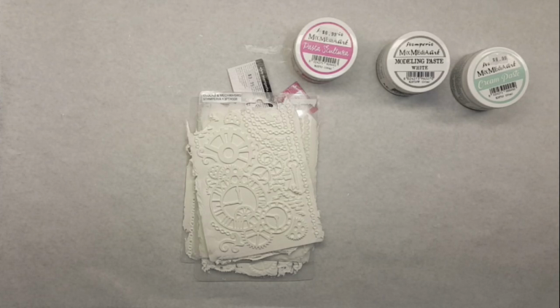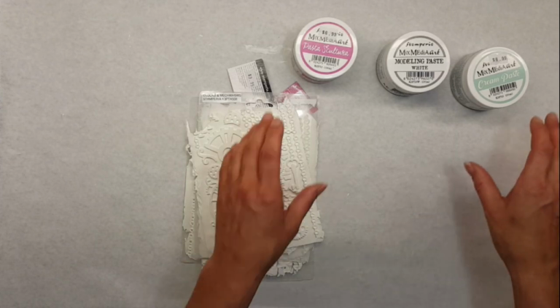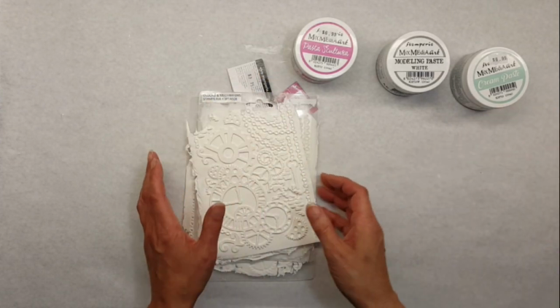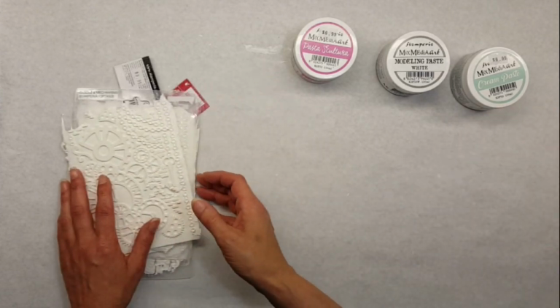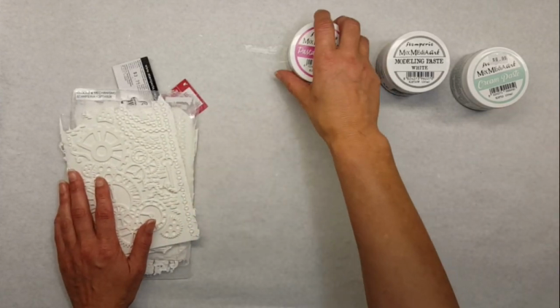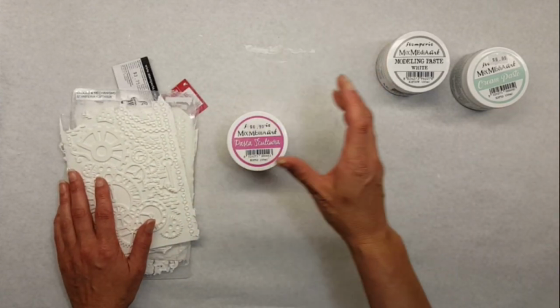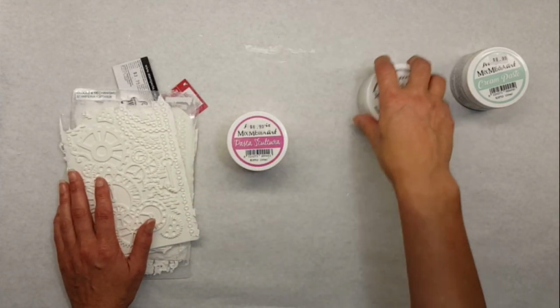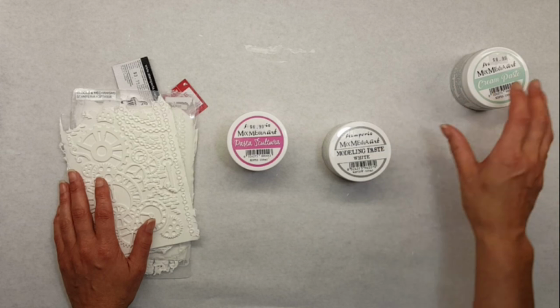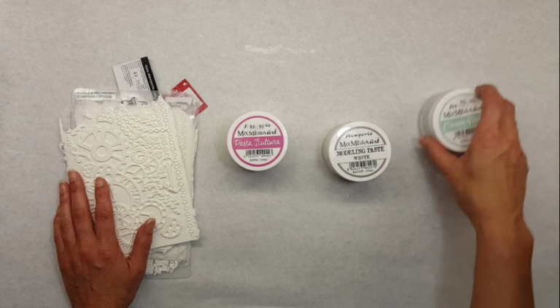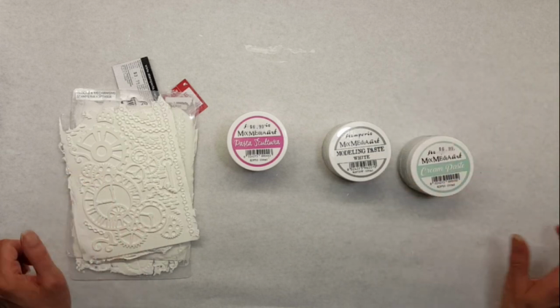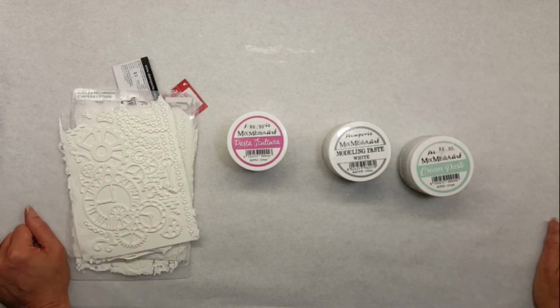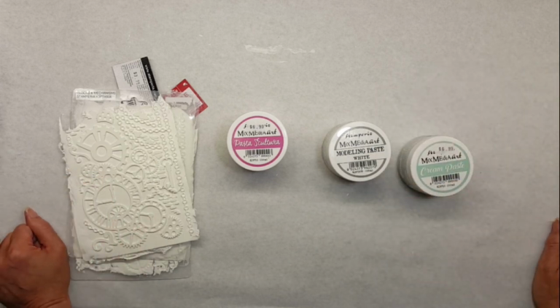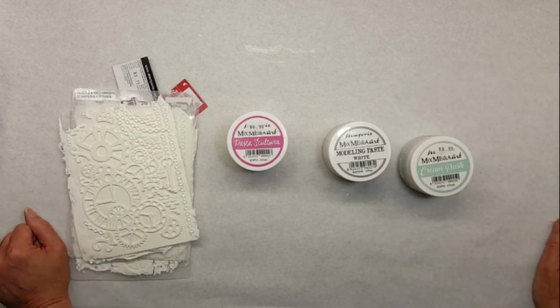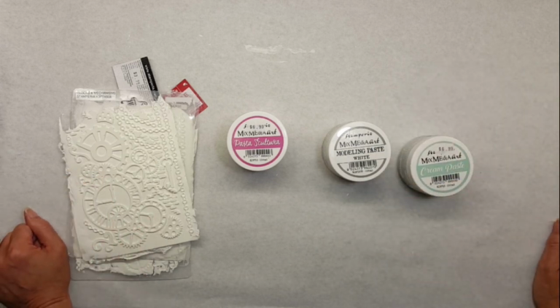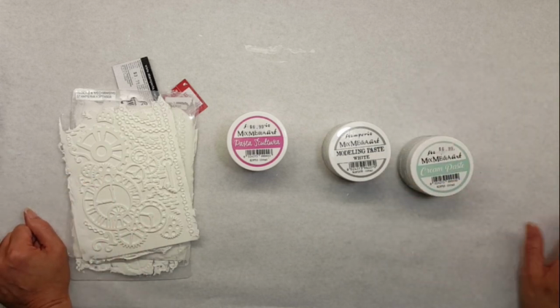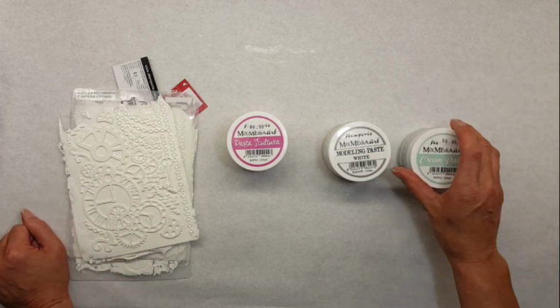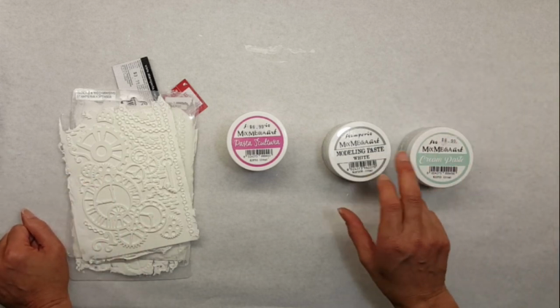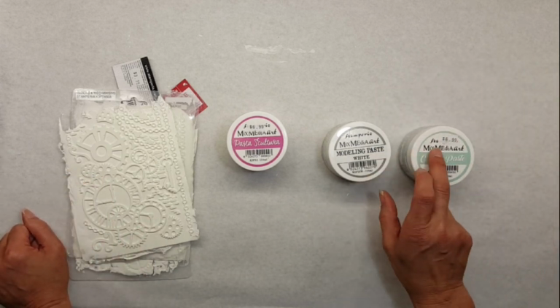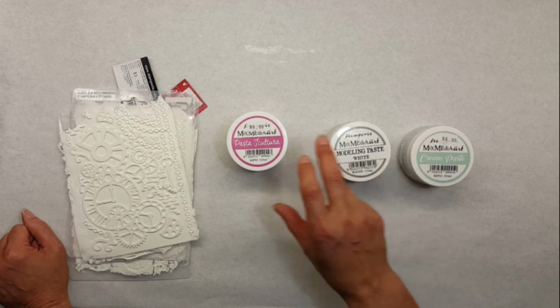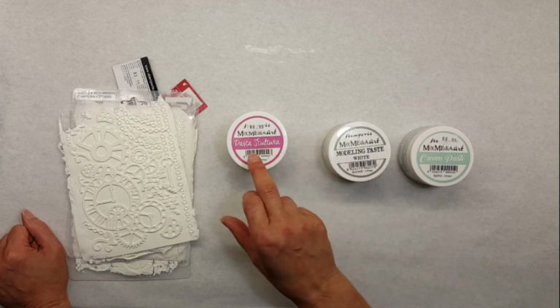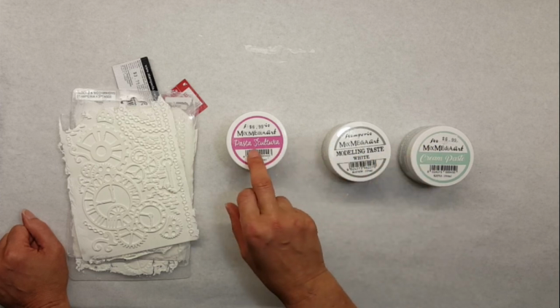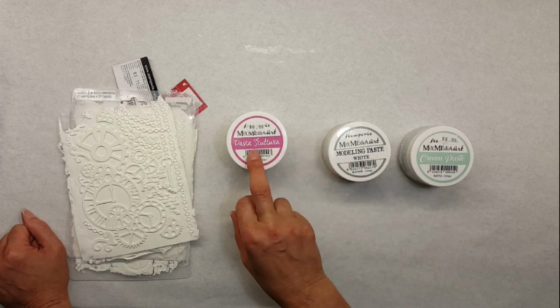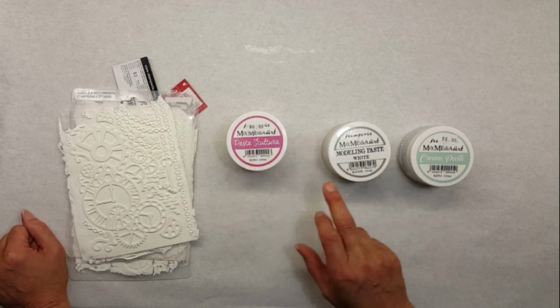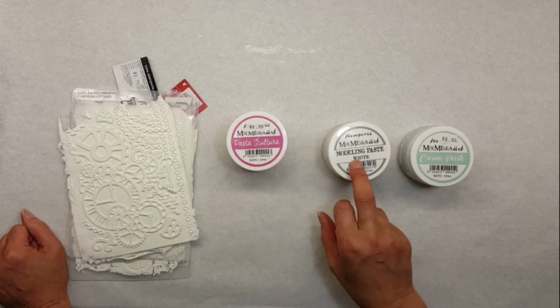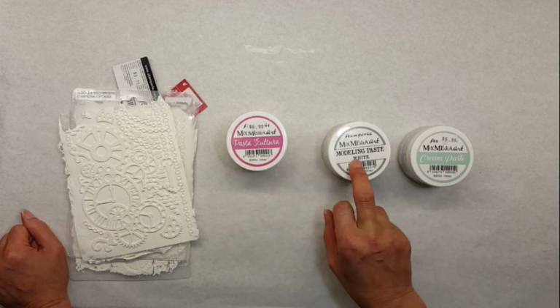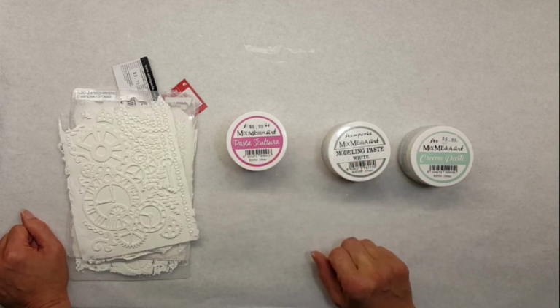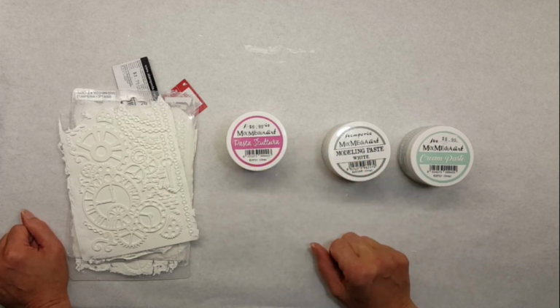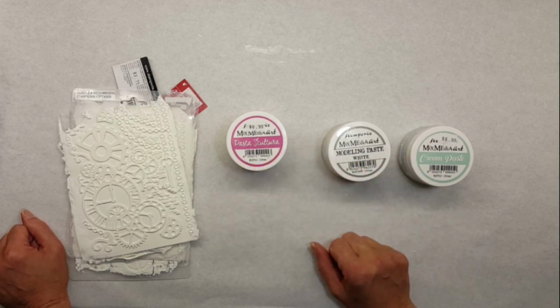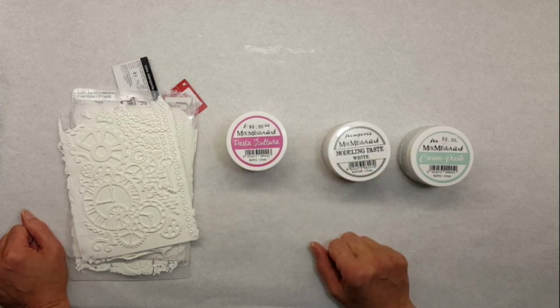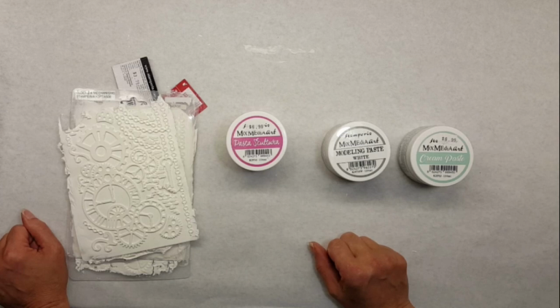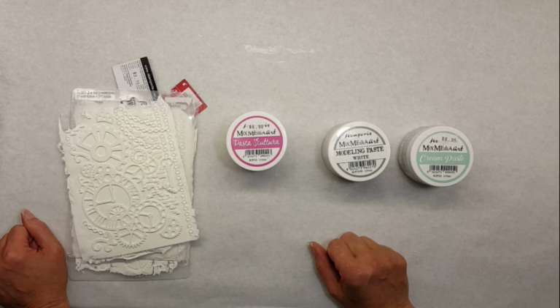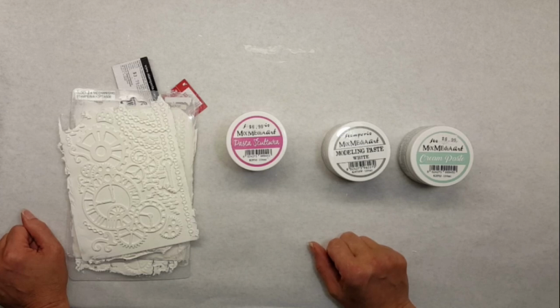Welcome back. We're going to do part two of mixed-media art with Stamperia. We're doing a cream pasta comparison to the pasta scultura and to the modeling paste. Let's get started on this.